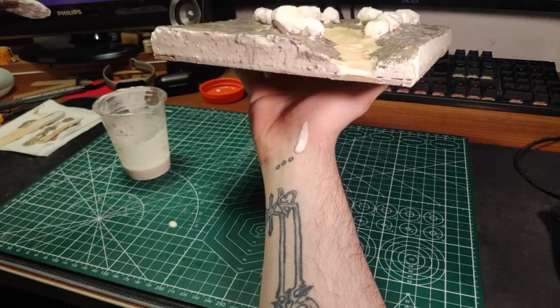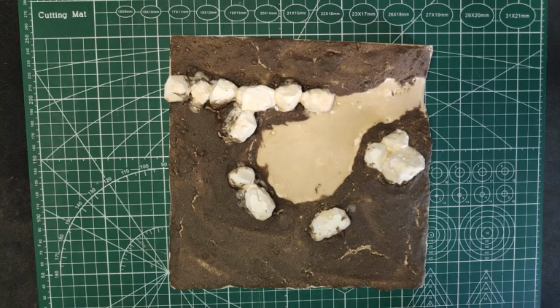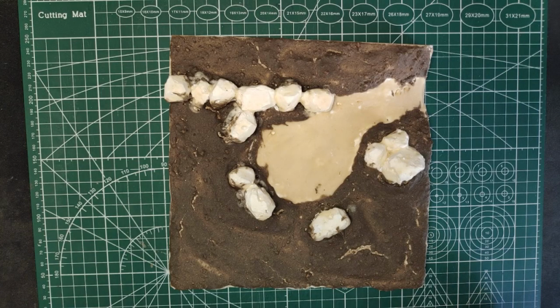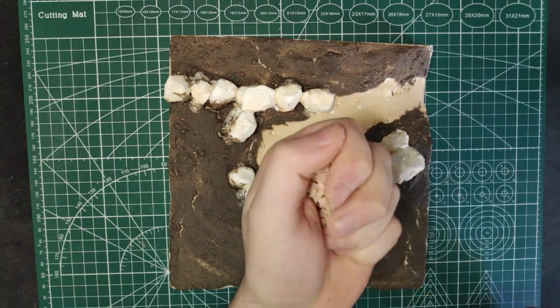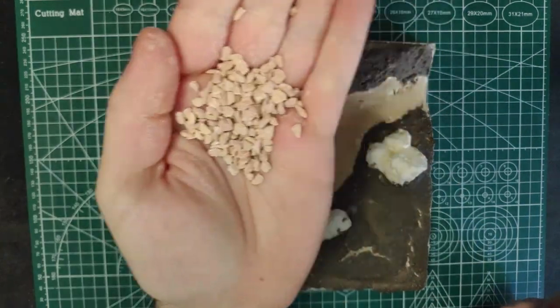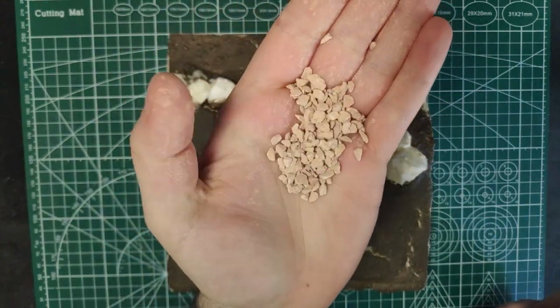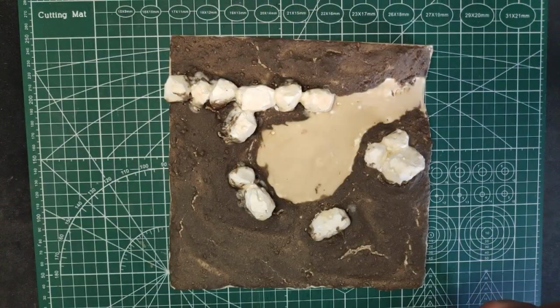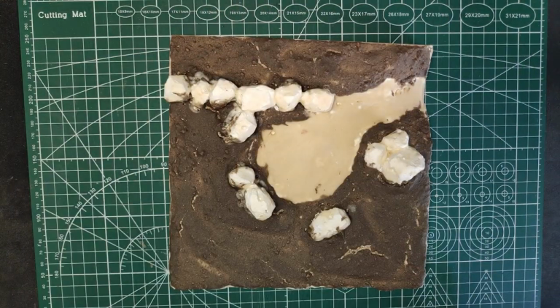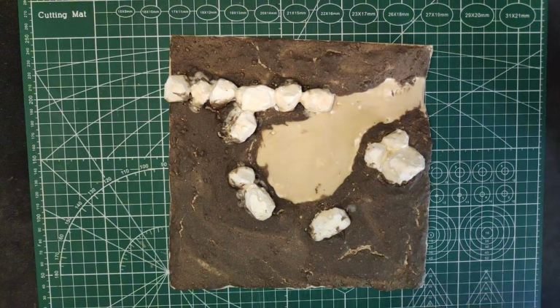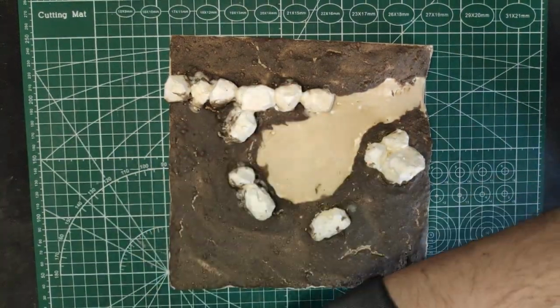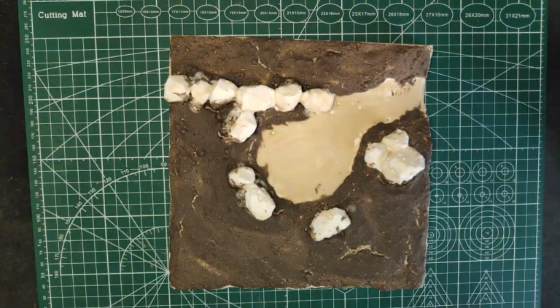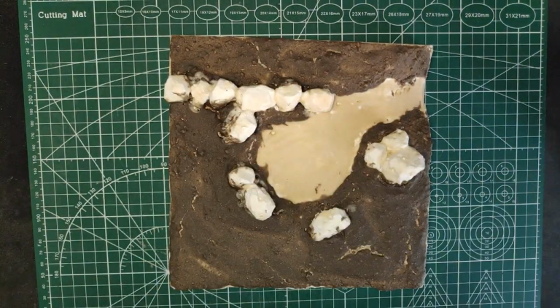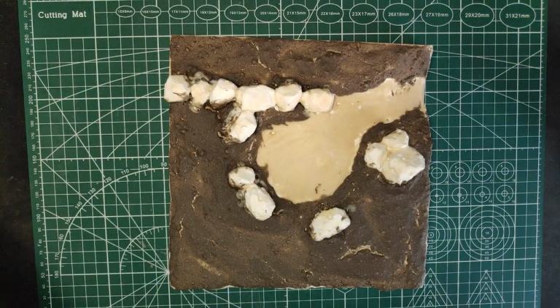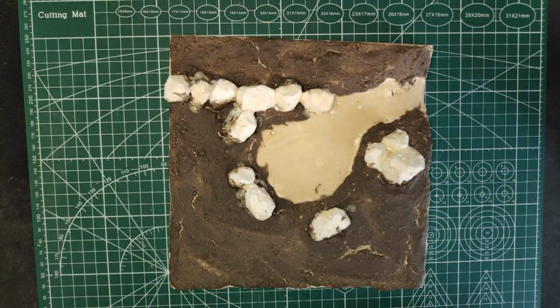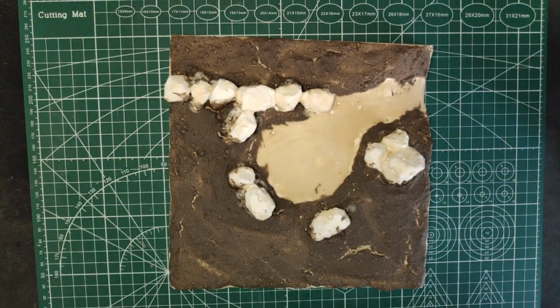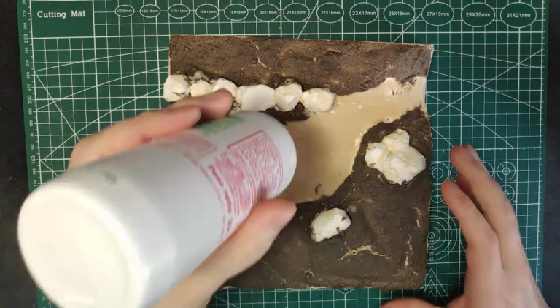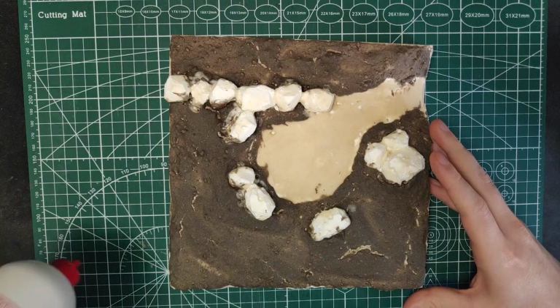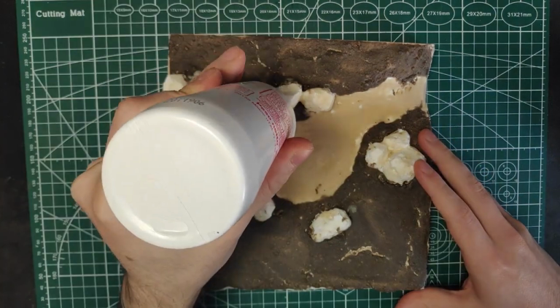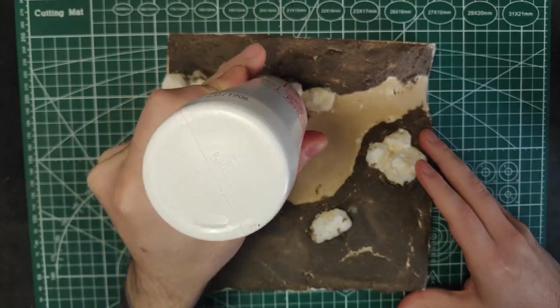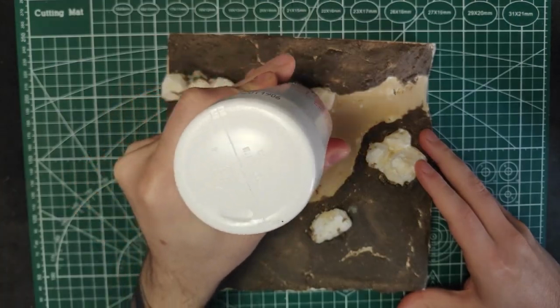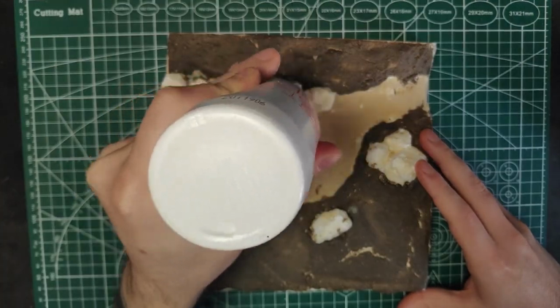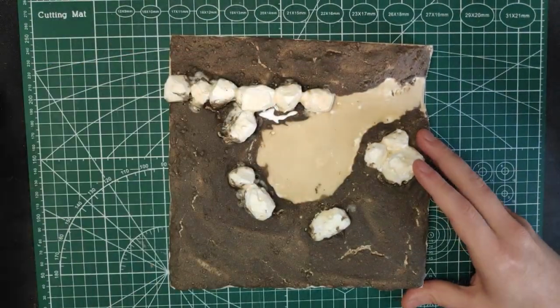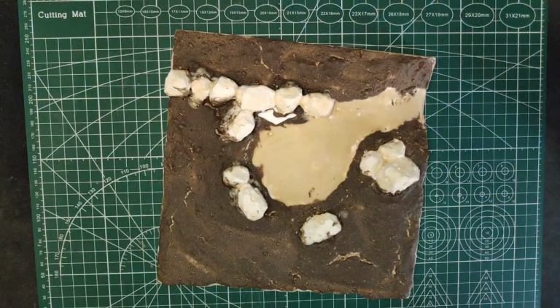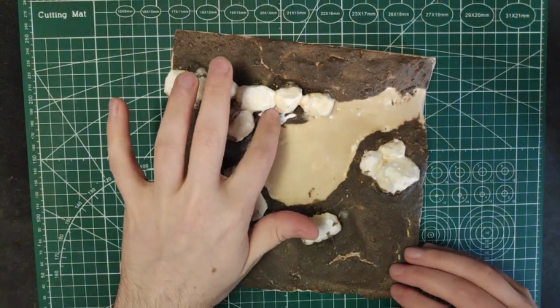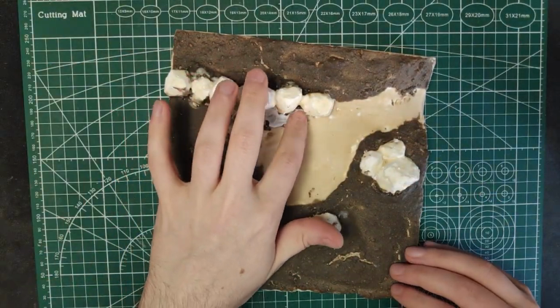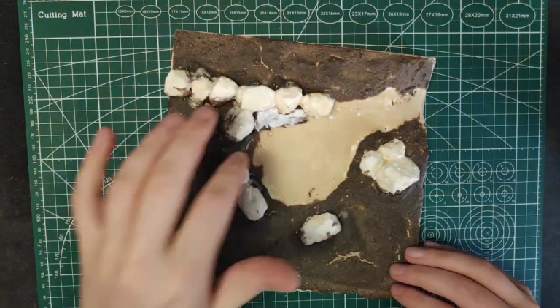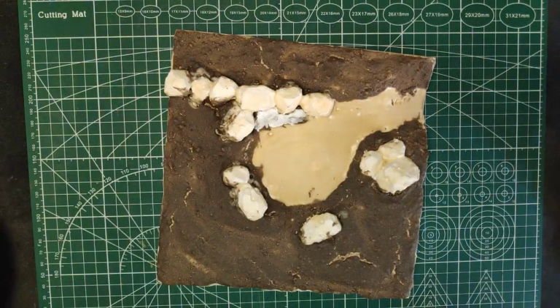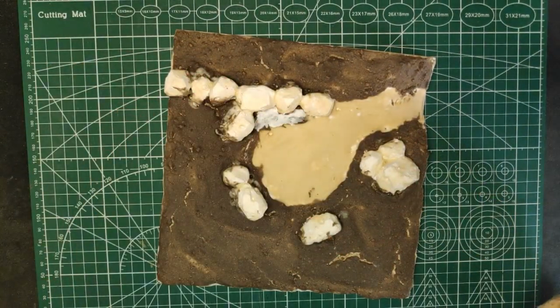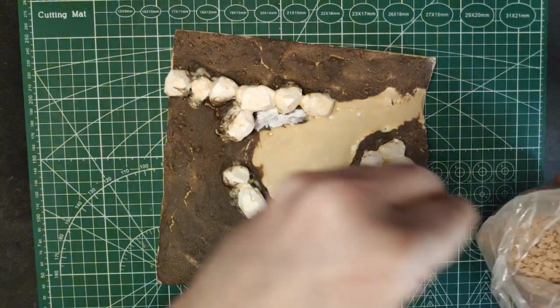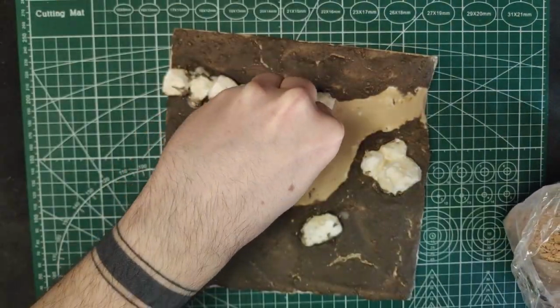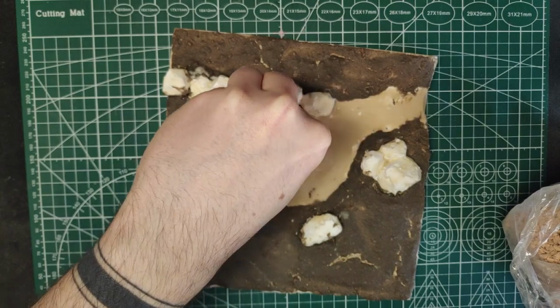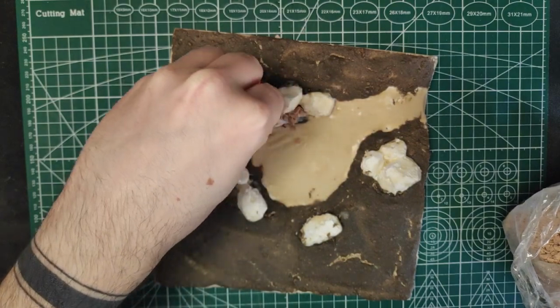We can add some smaller rocks and pebbles around the pond and the rocks. It's better to add these while everything is still wet to make it more organic, but you can add them later when everything has dried.